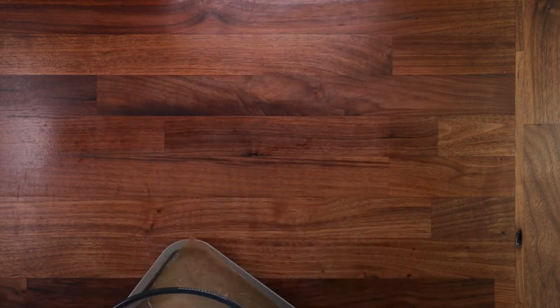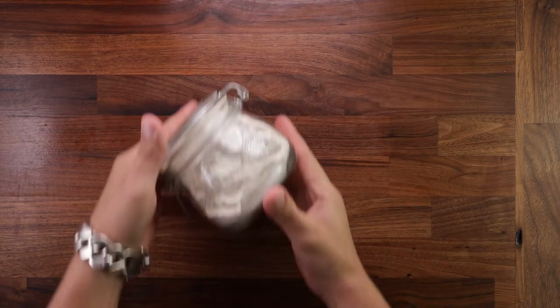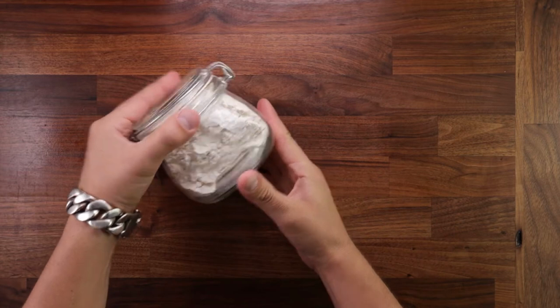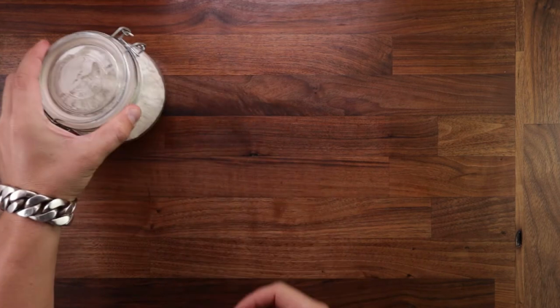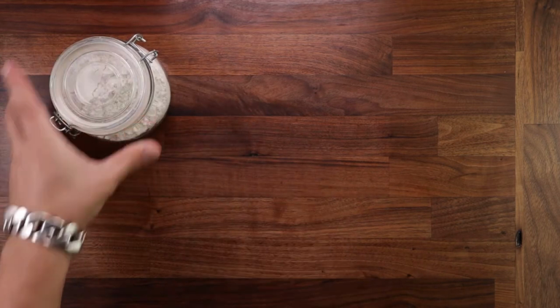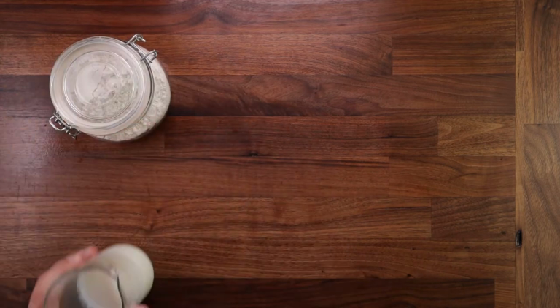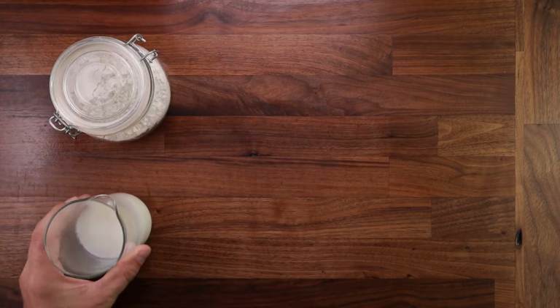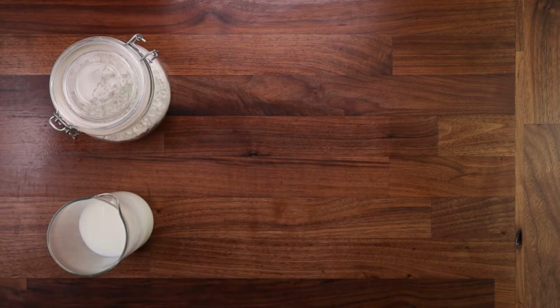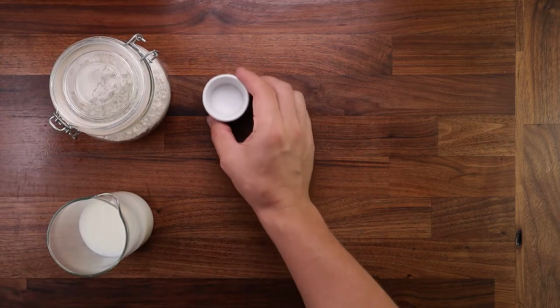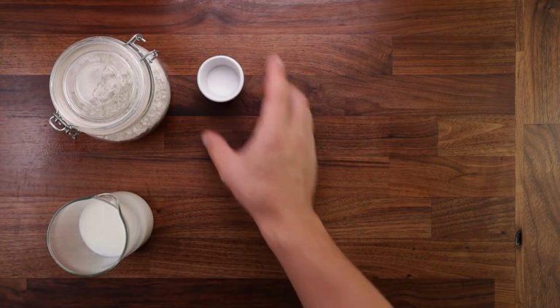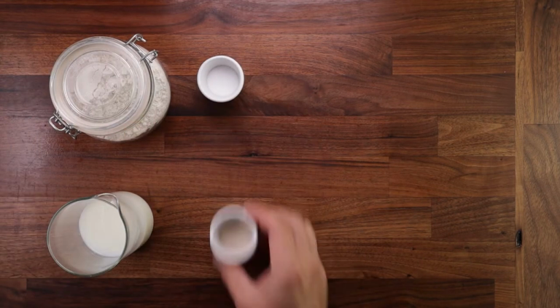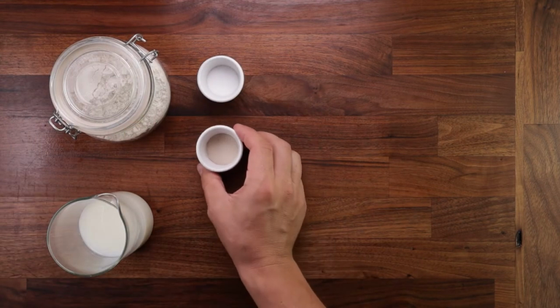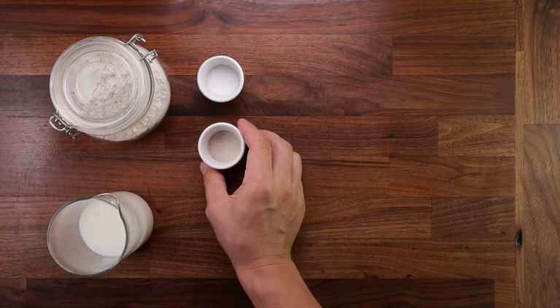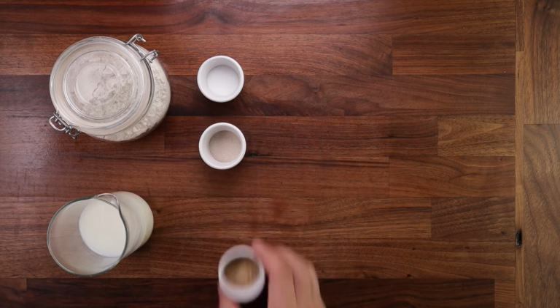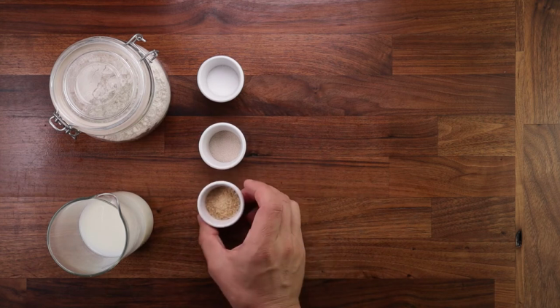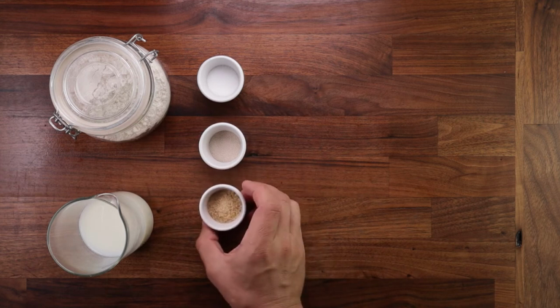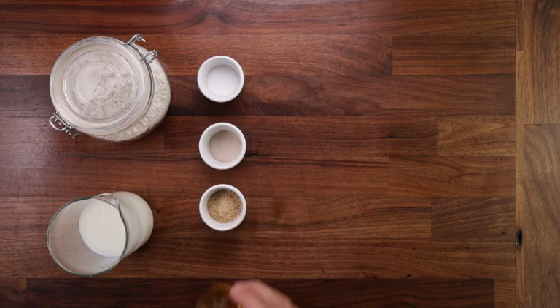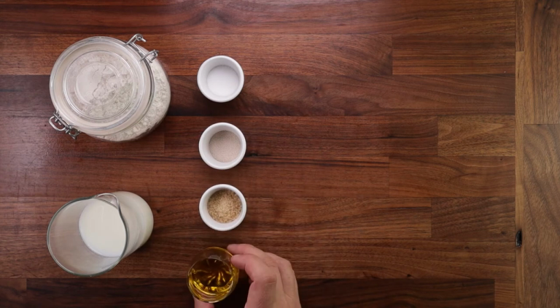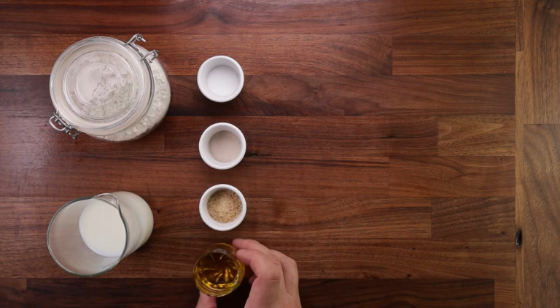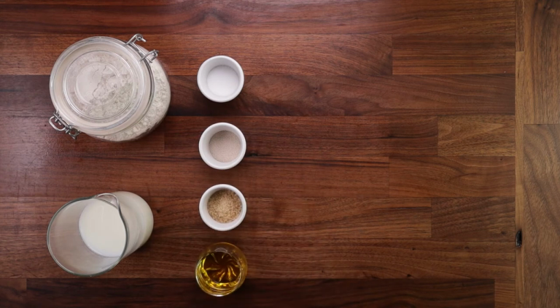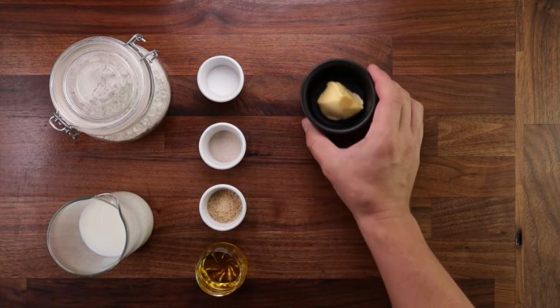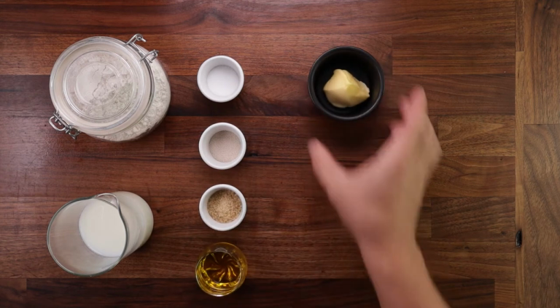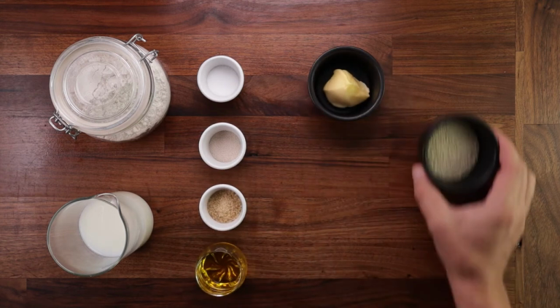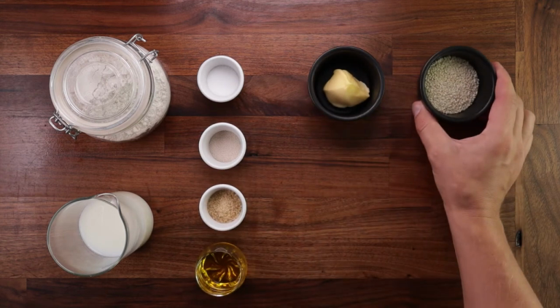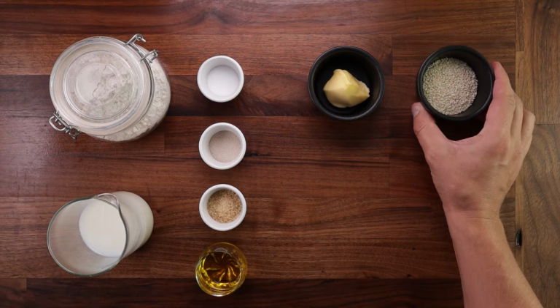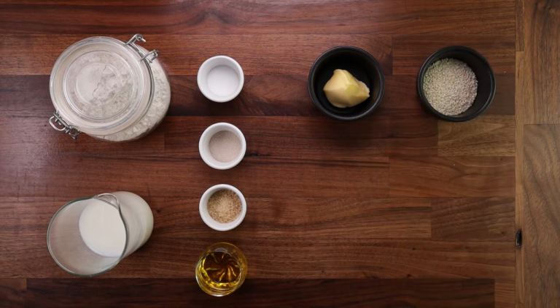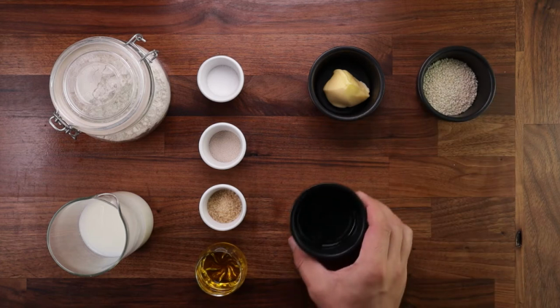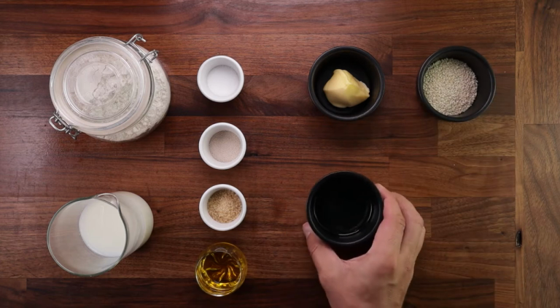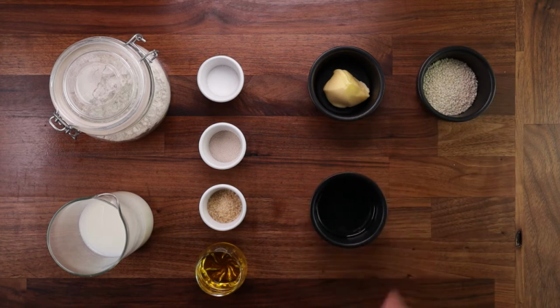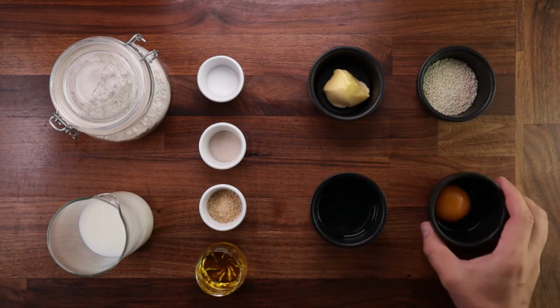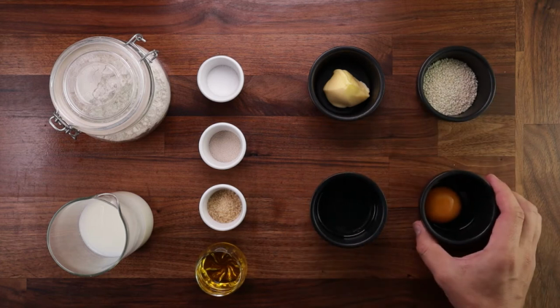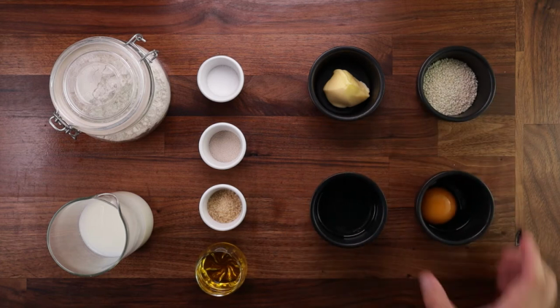Now on to the ingredients: some strong white bread flour, some milk, salt, yeast, sugar, some oil — I use rapeseed oil but you can use olive oil — some soft butter, sesame seeds, an egg white and an egg yolk.